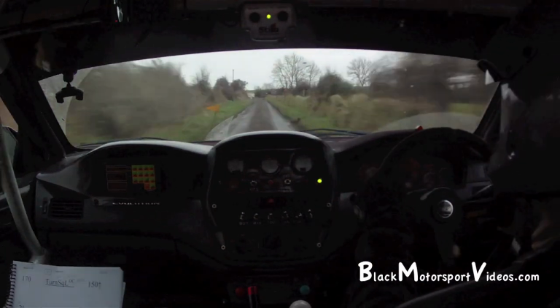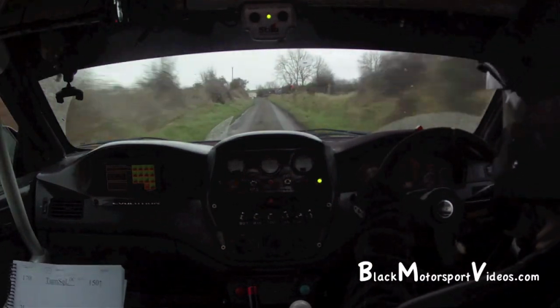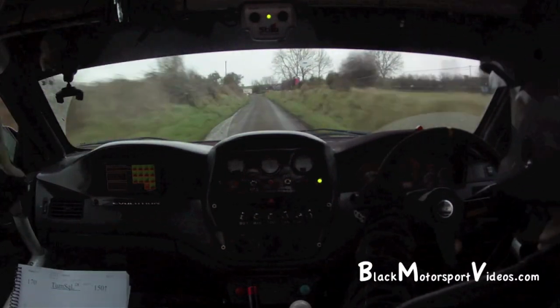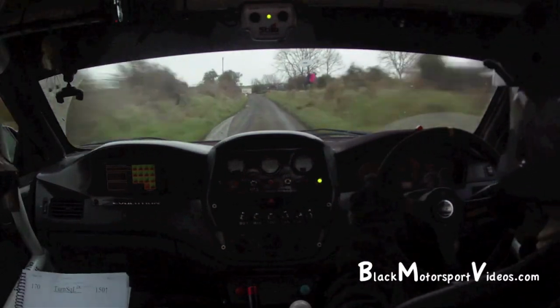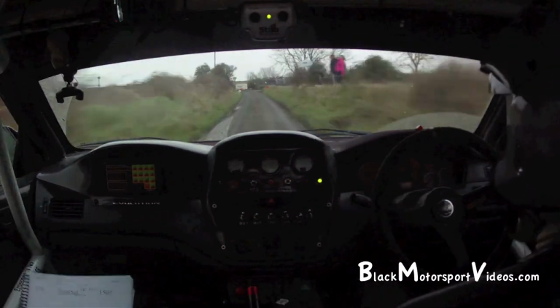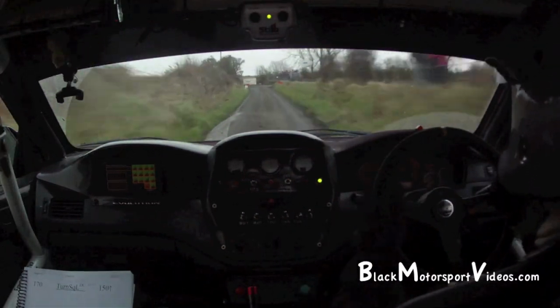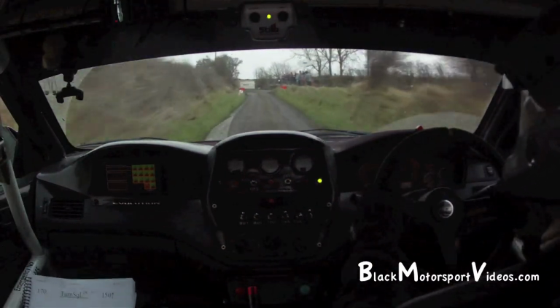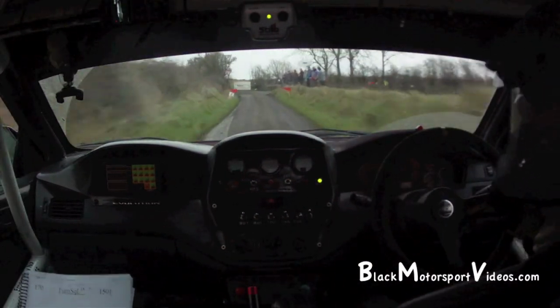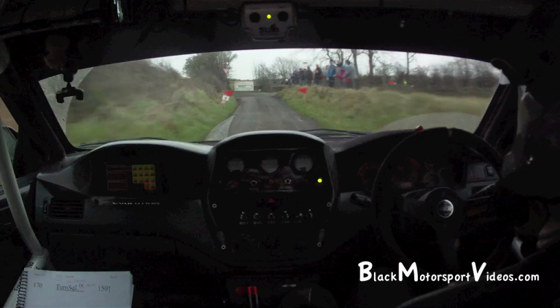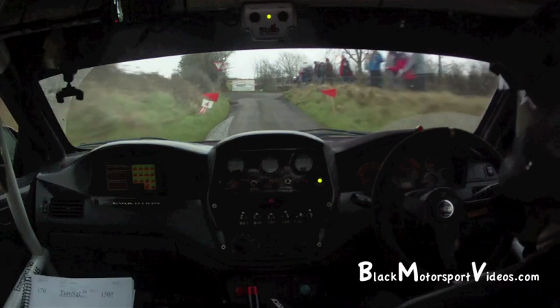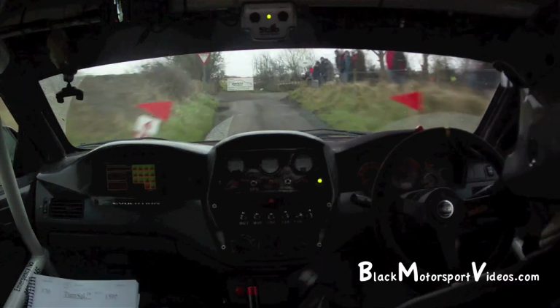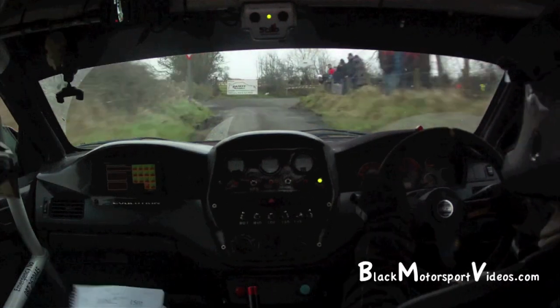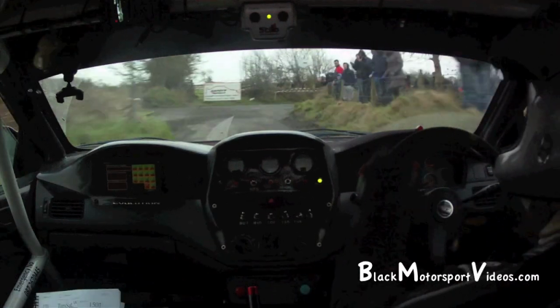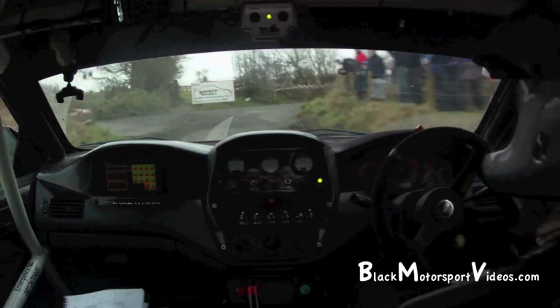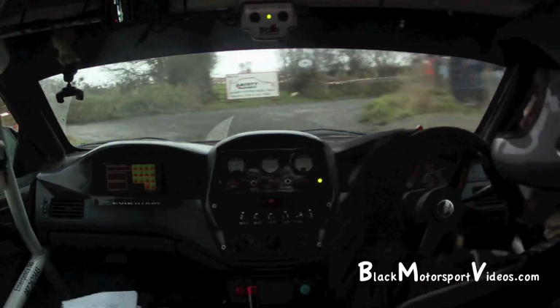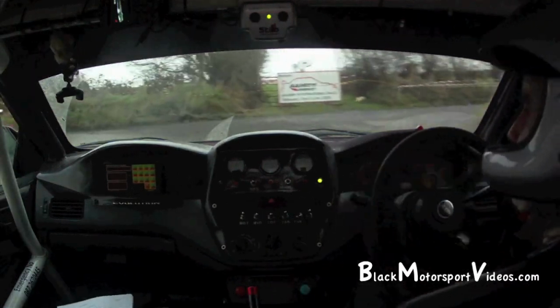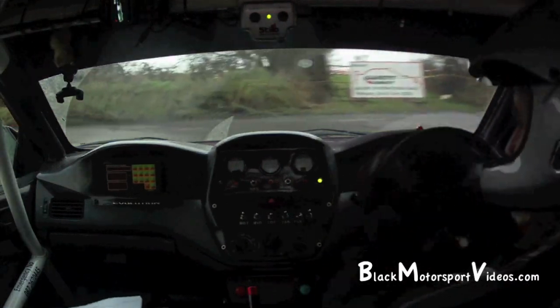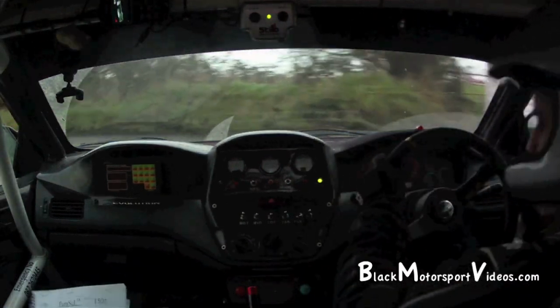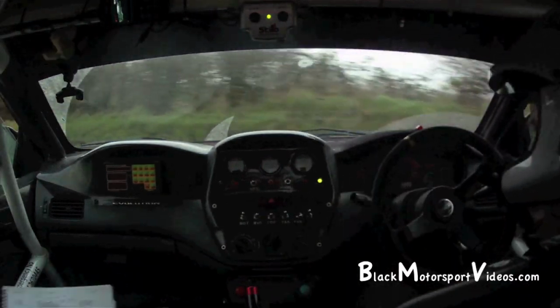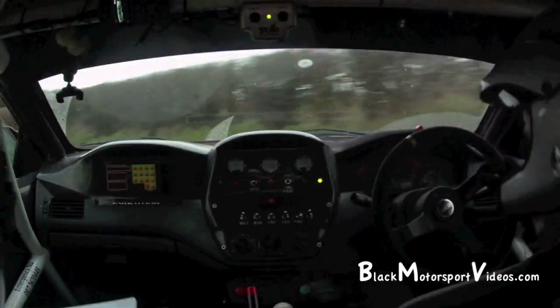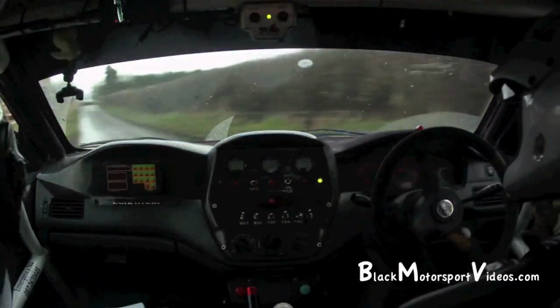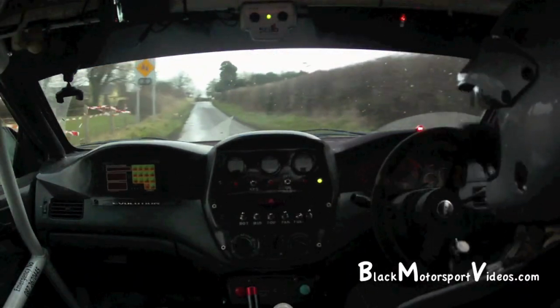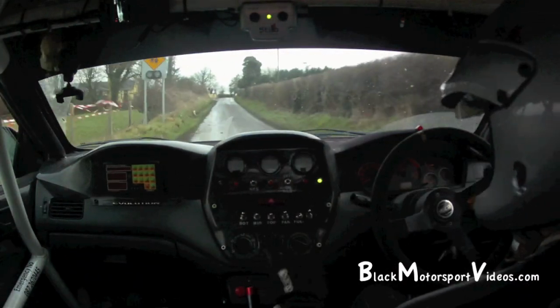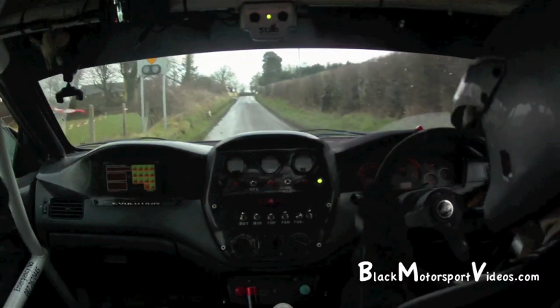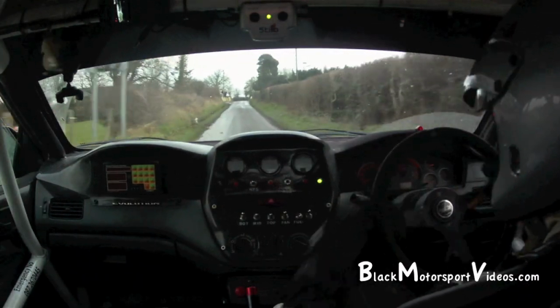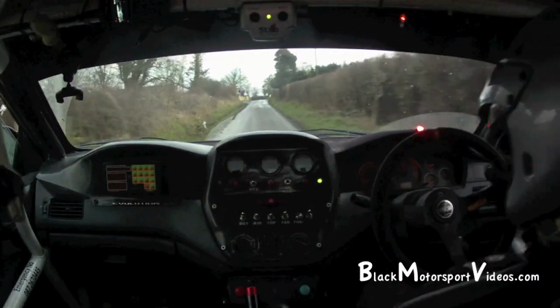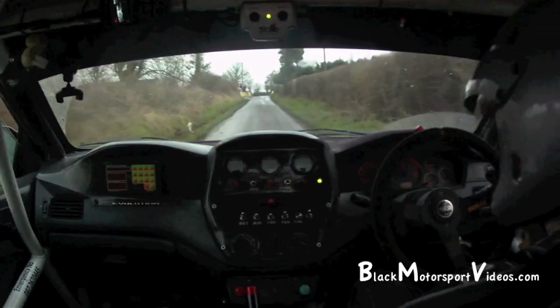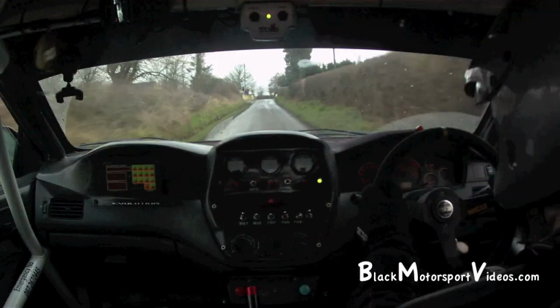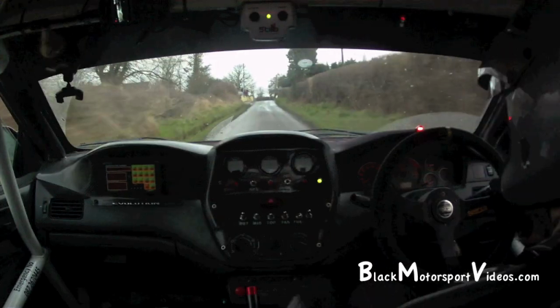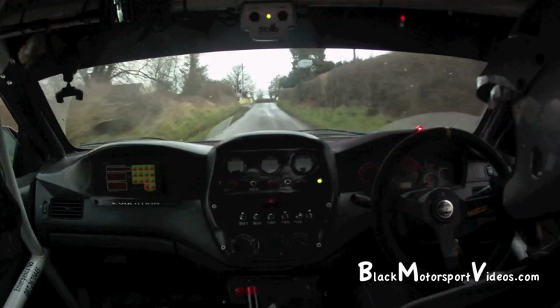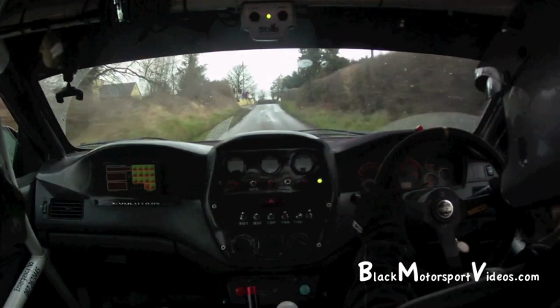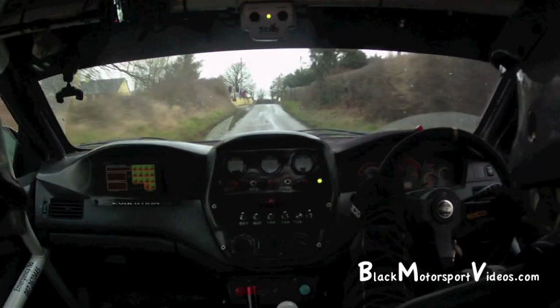Turn square left, don't cut, no escape. 1.50 up. And a flat 2 left, 300, slippy.